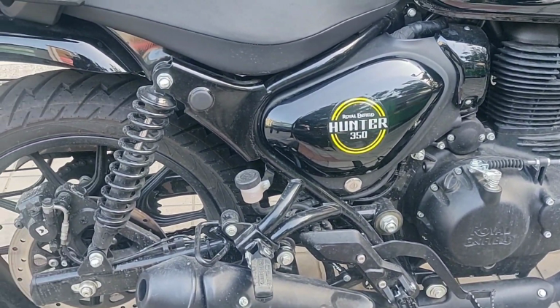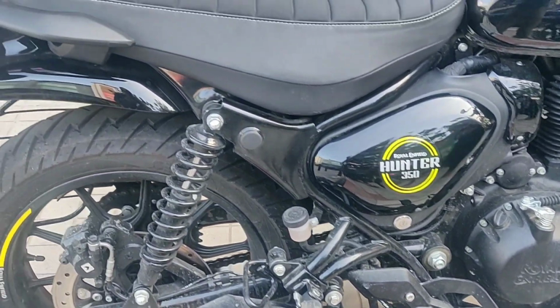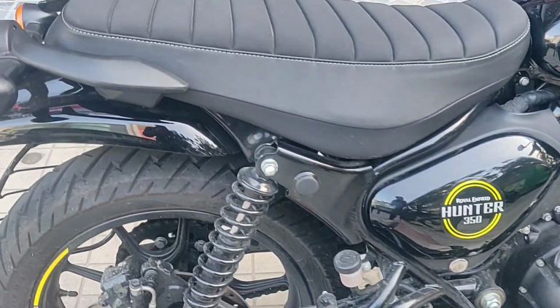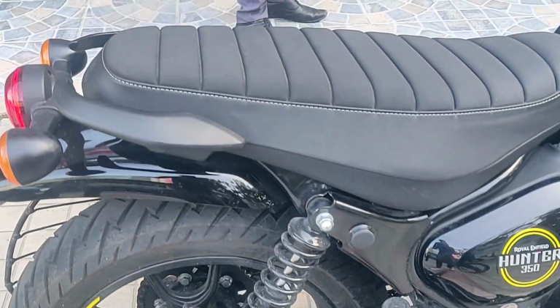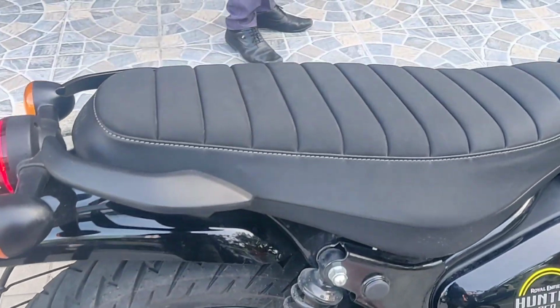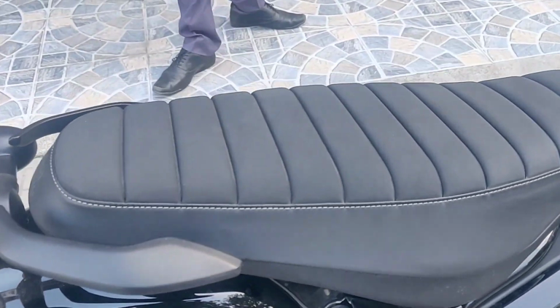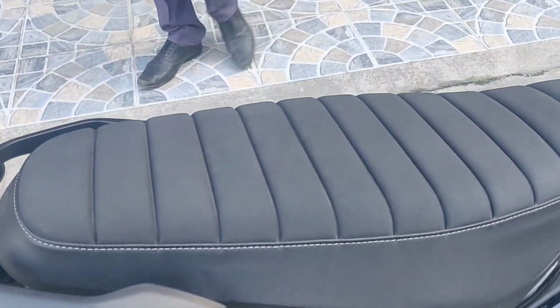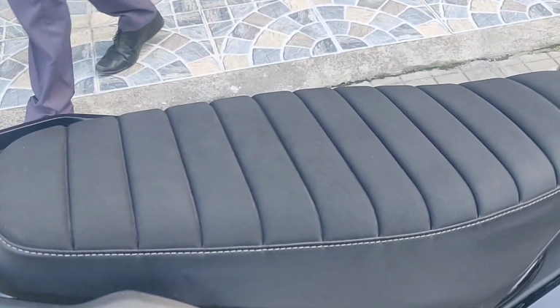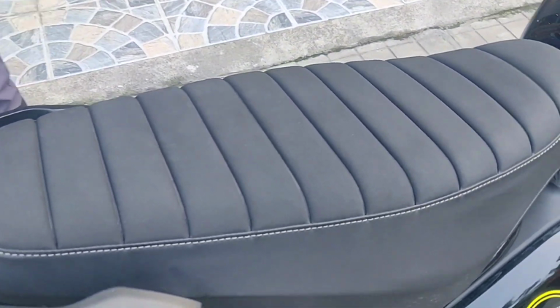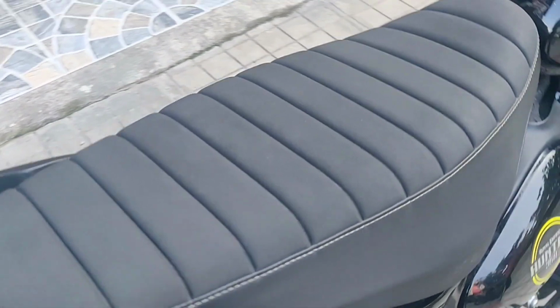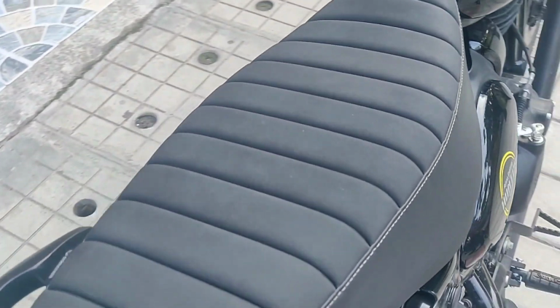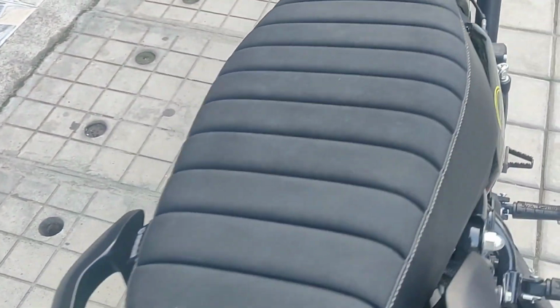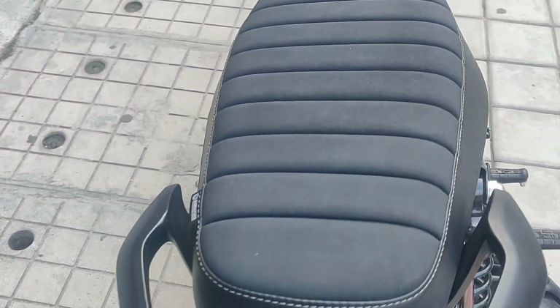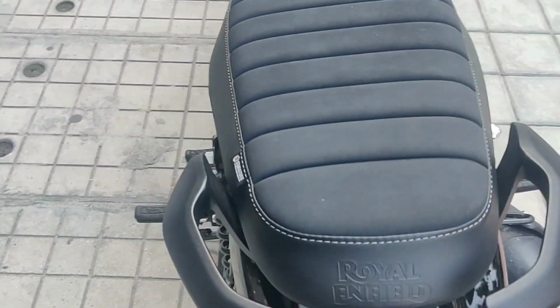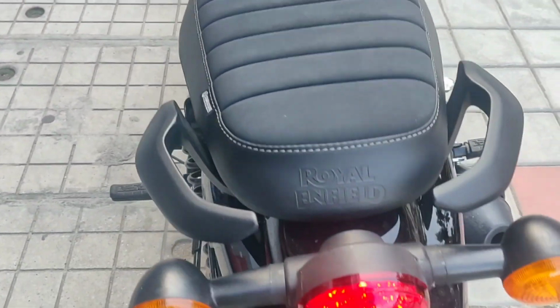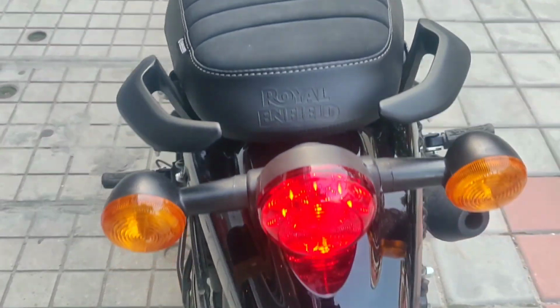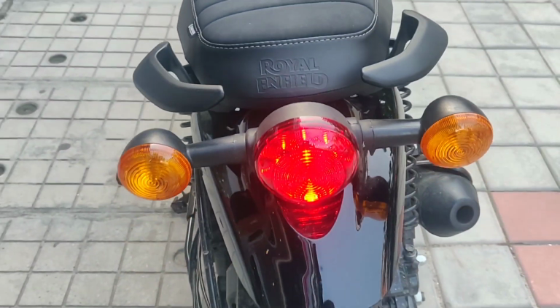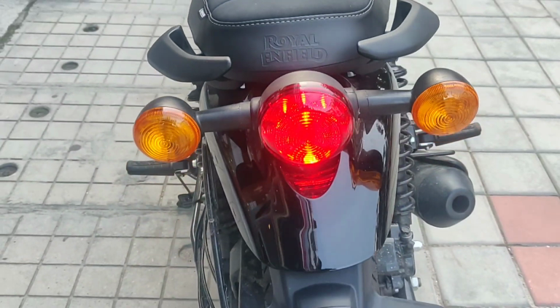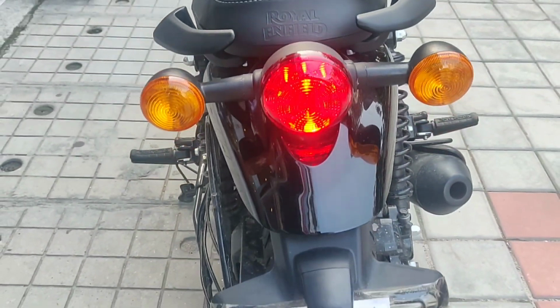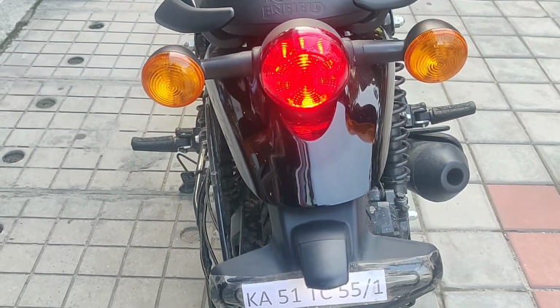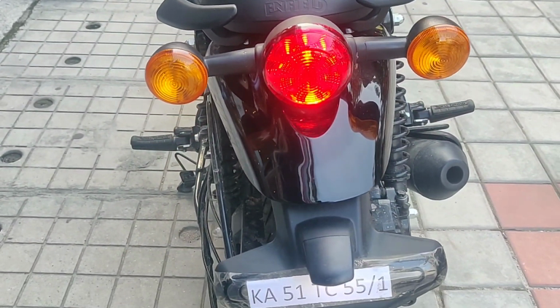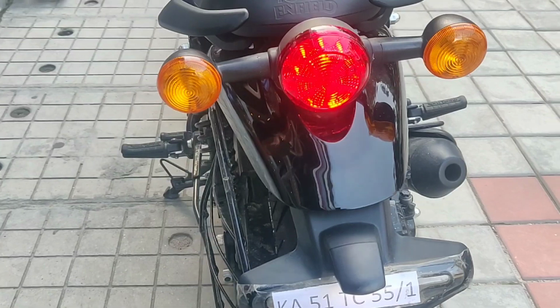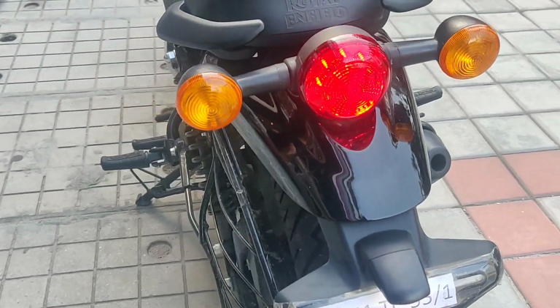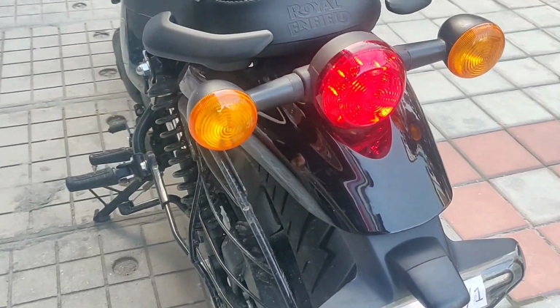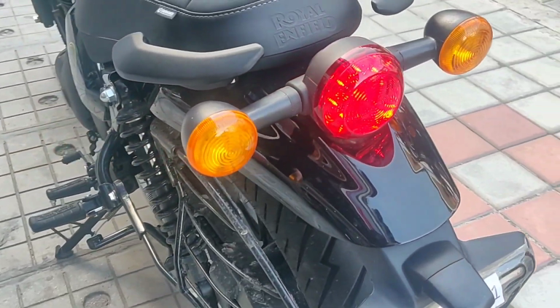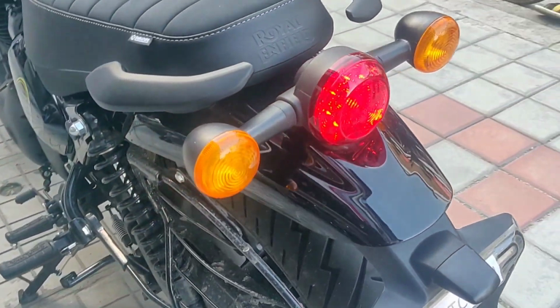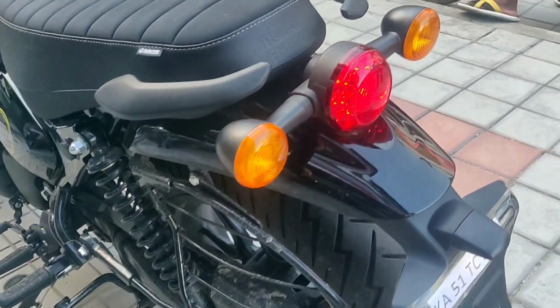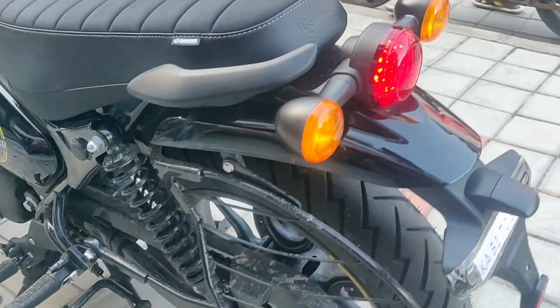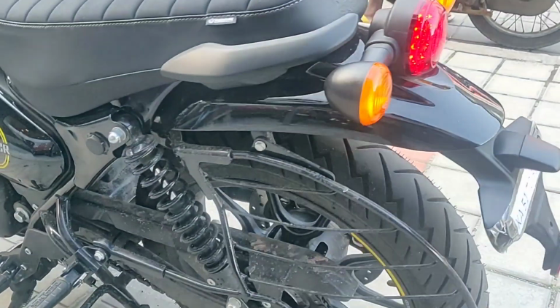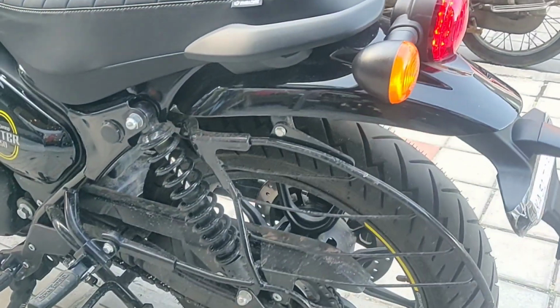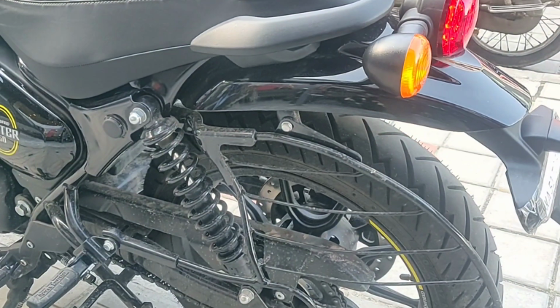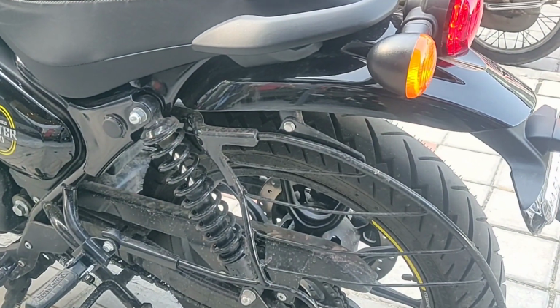The 349cc engine produces 20.2 bhp of power and 27 Newton meters of torque. This seat is actually an S3 accessory which costs around 4,000 rupees. This is how the tail of the bike looks — it's completely newly designed.